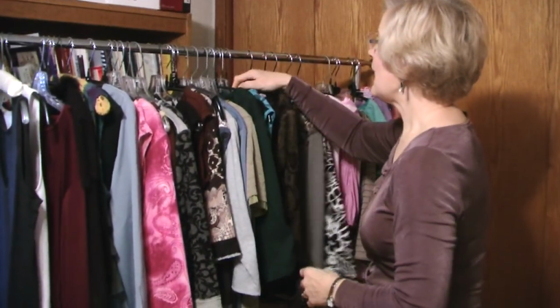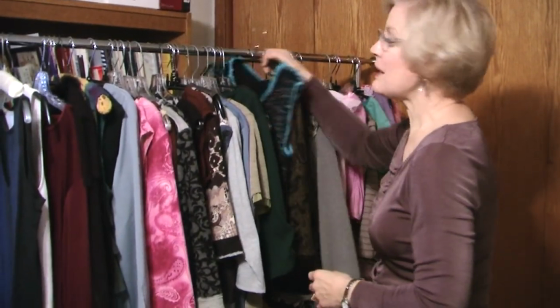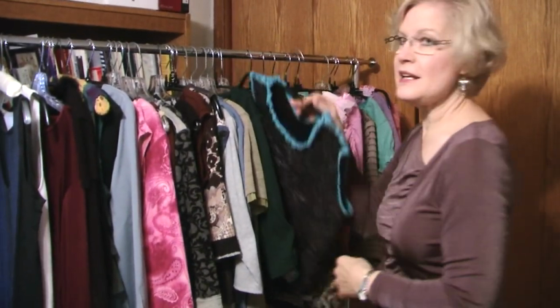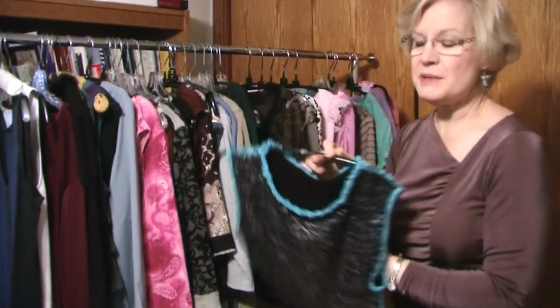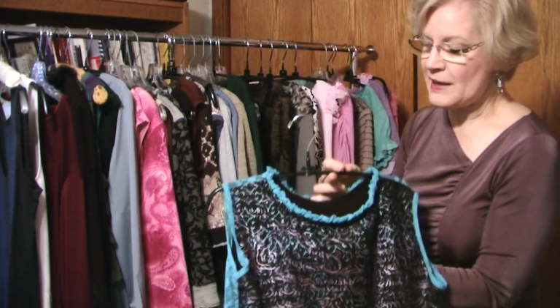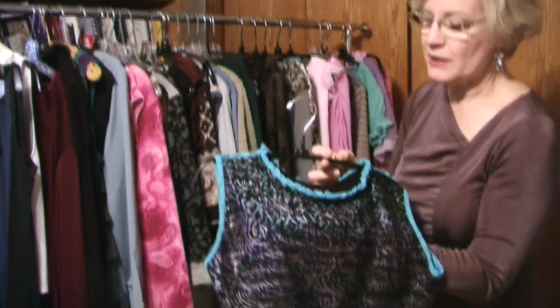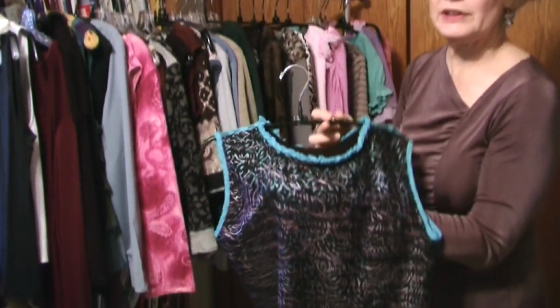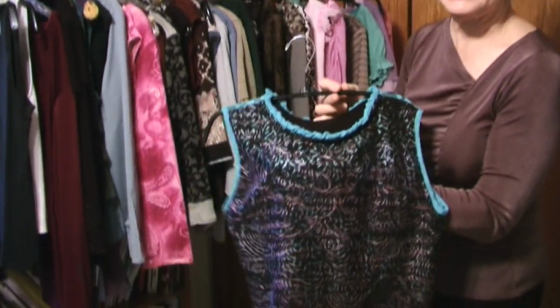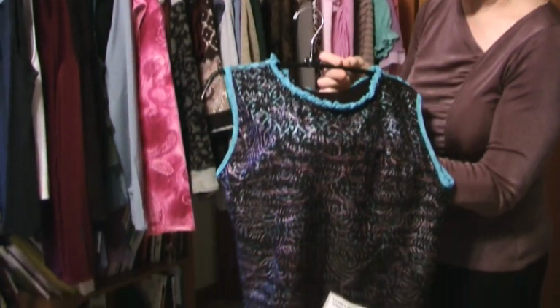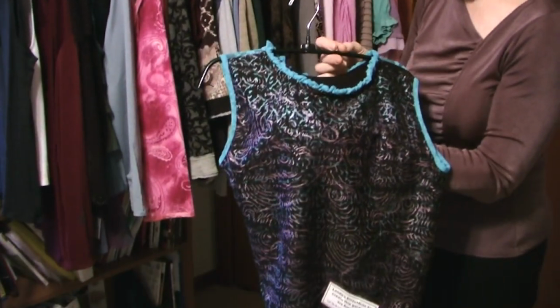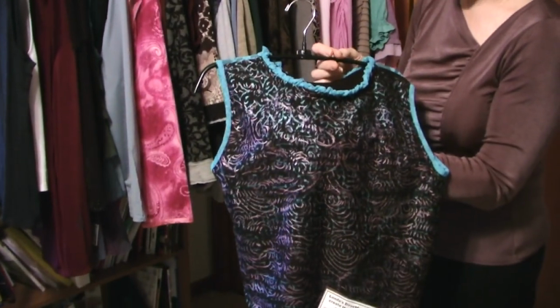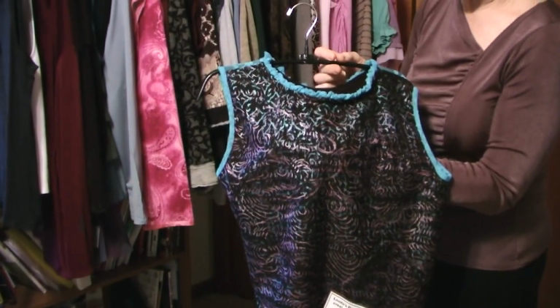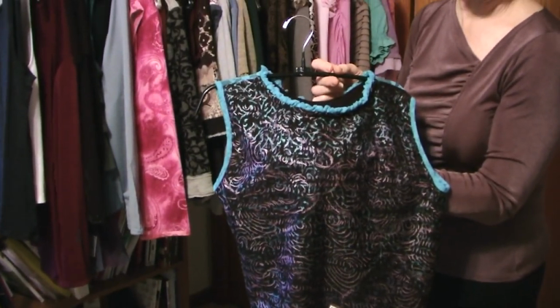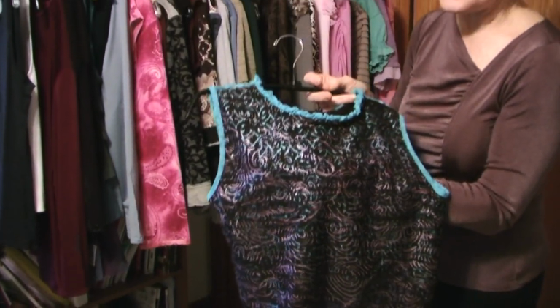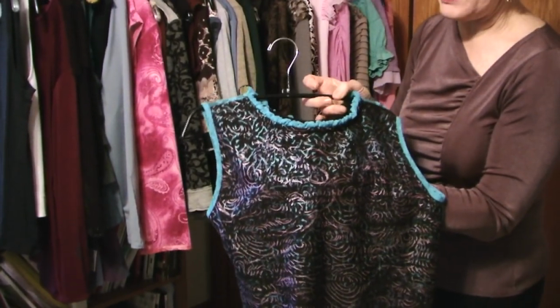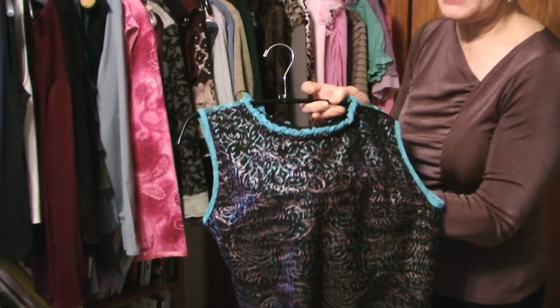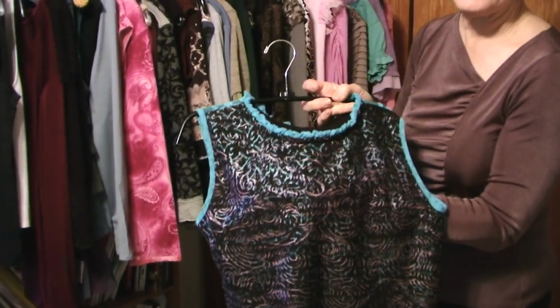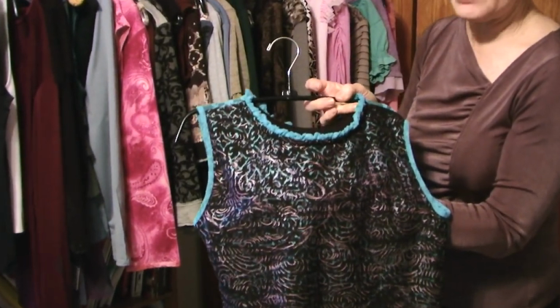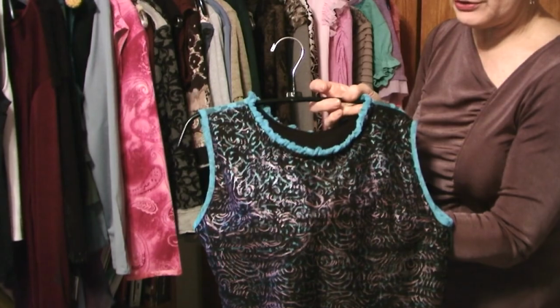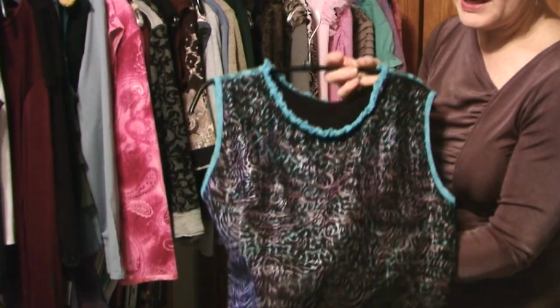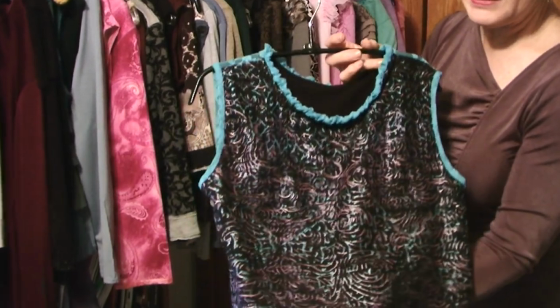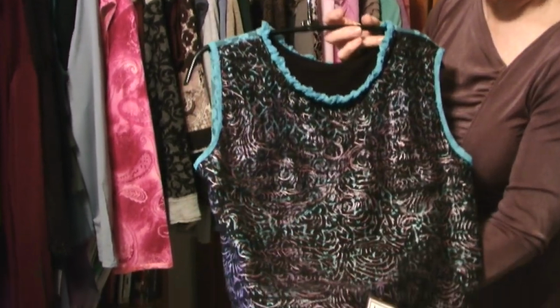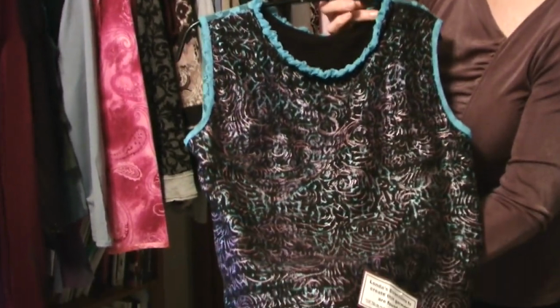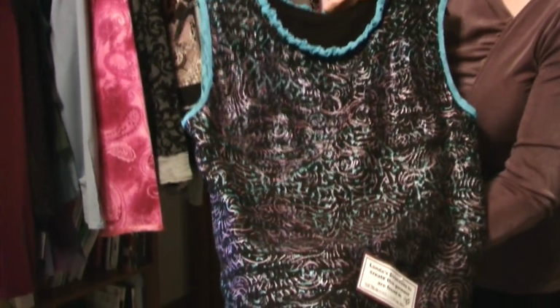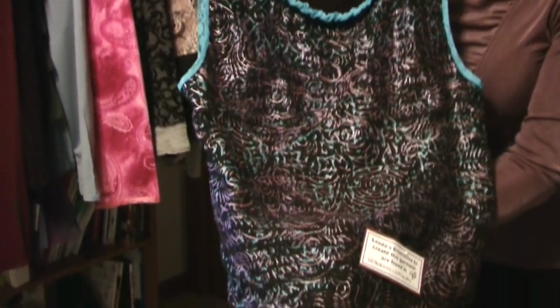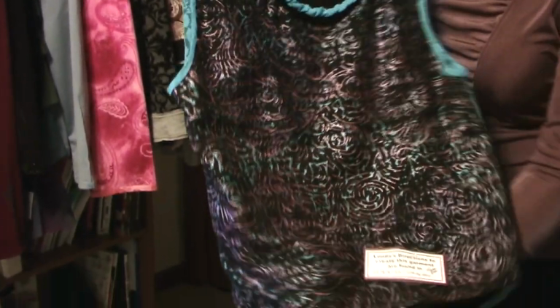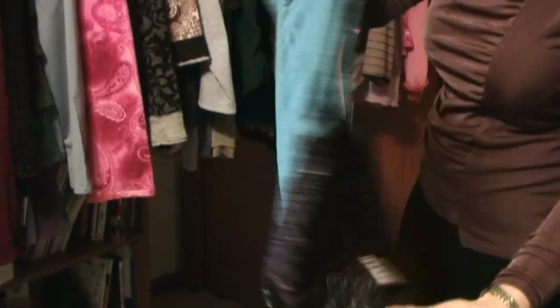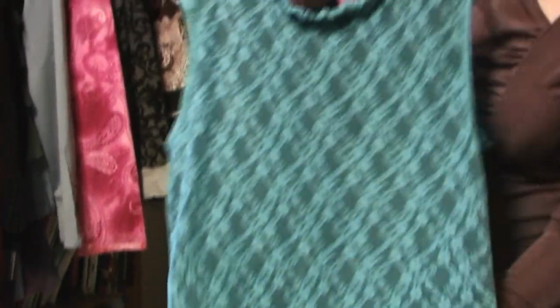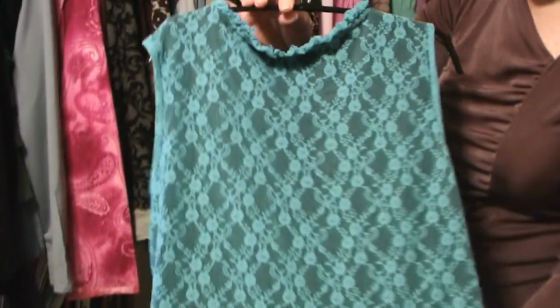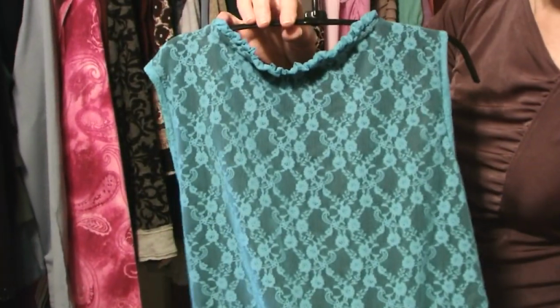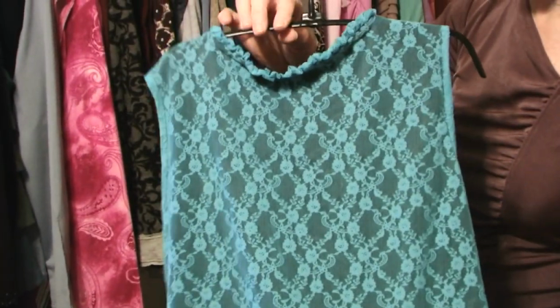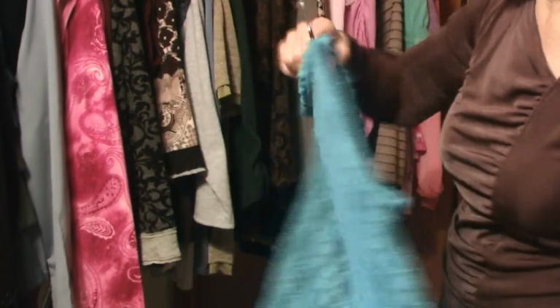How about taking a piece of fabric, folding it in half, not pressing it, and gathering the edges together to make a narrow gathered tube? Then I had fun with paint sticks on the front of this tee with the lace on the back.